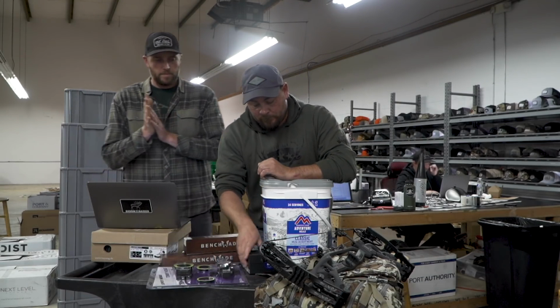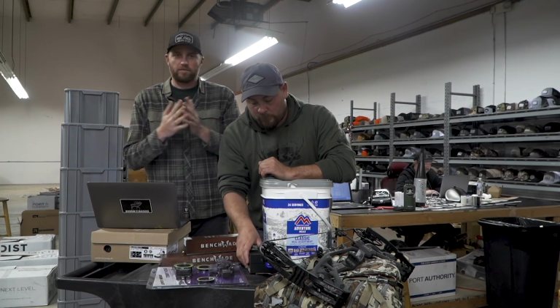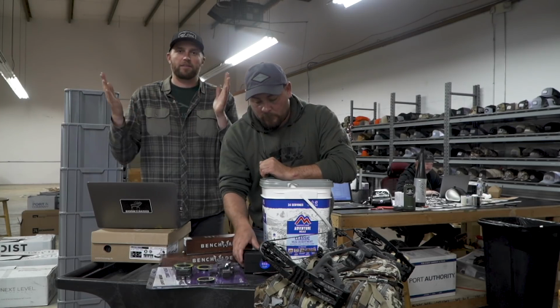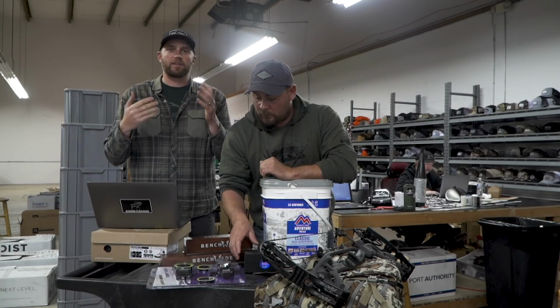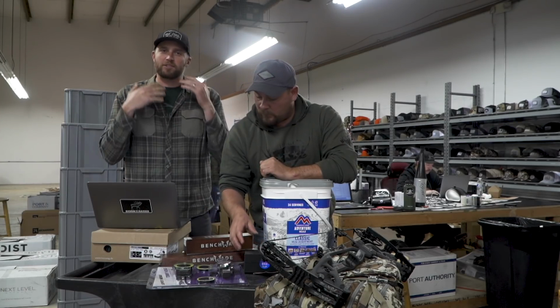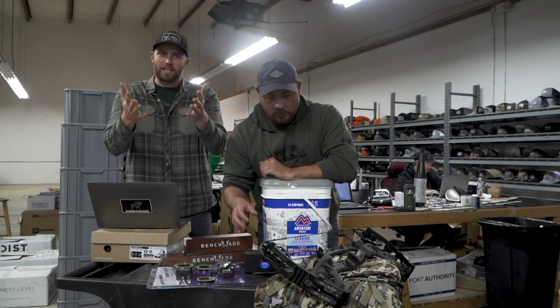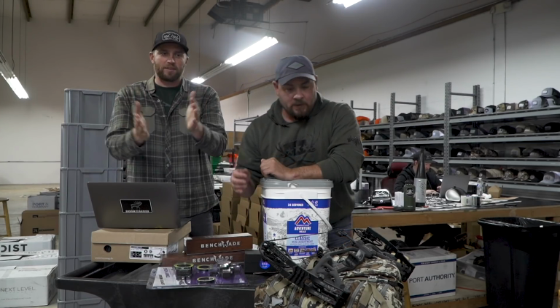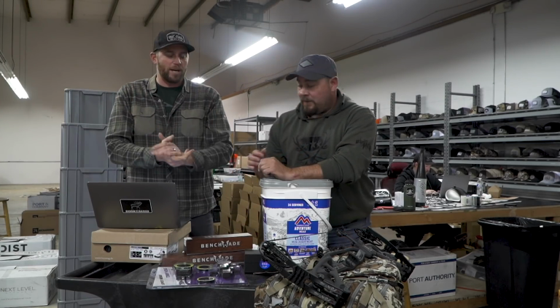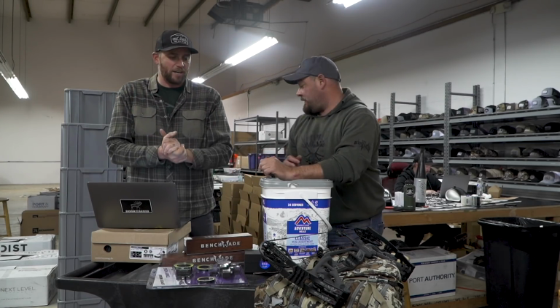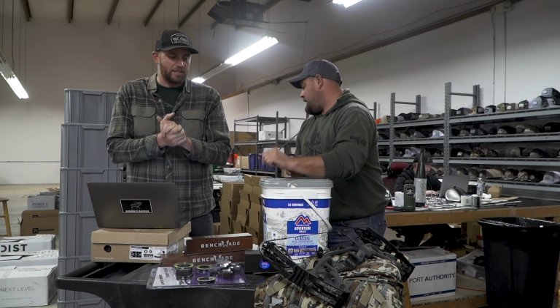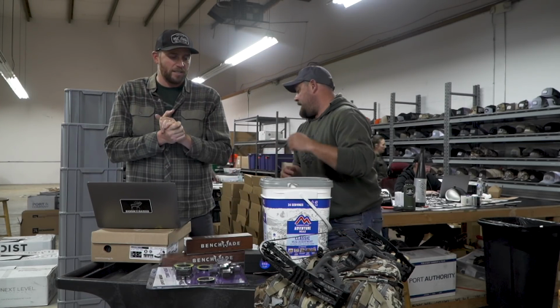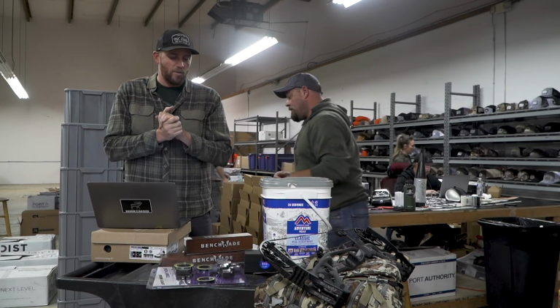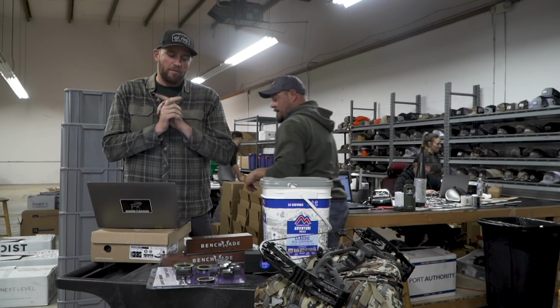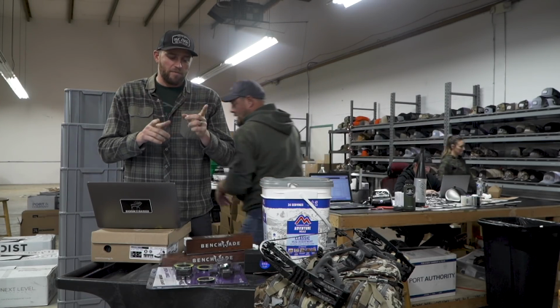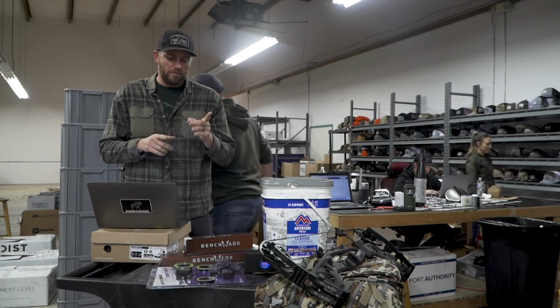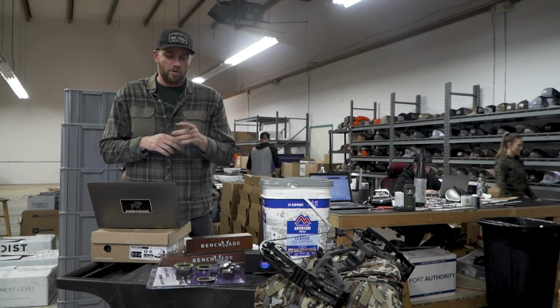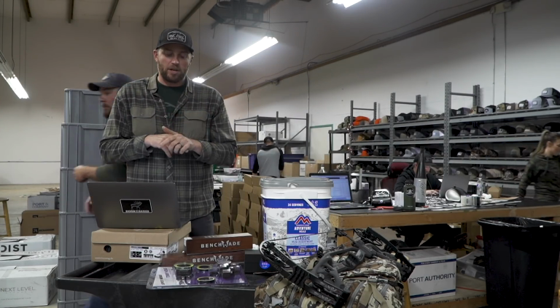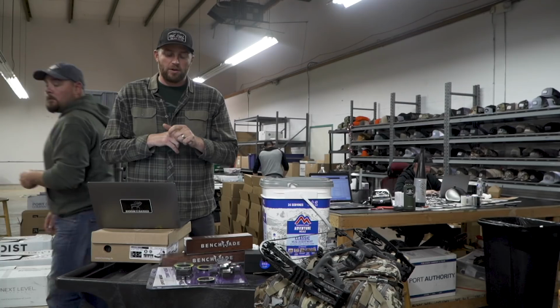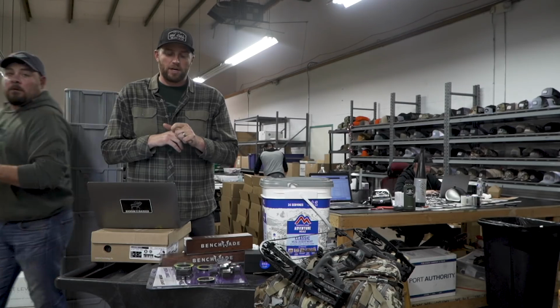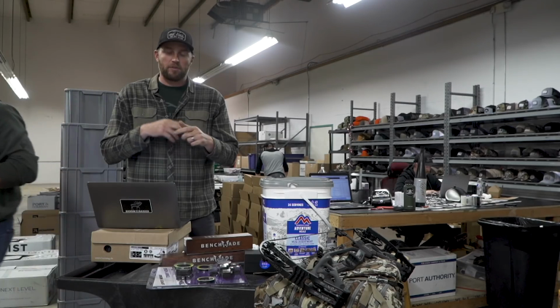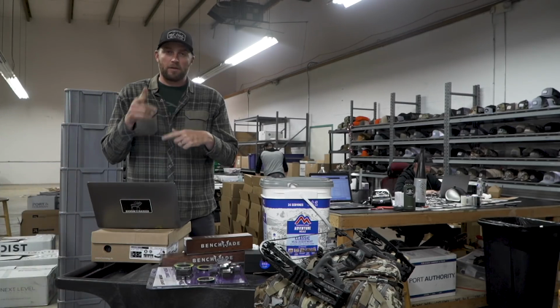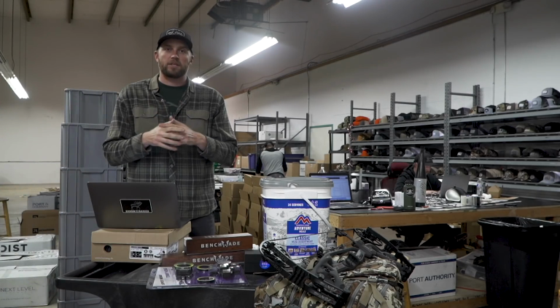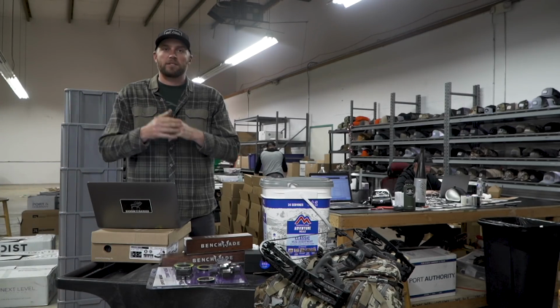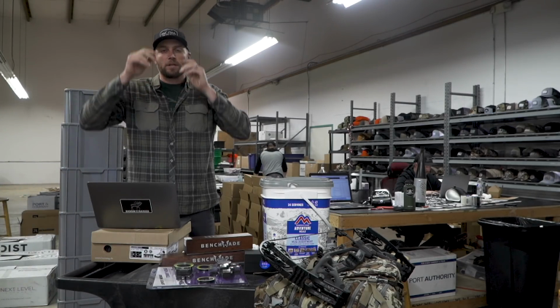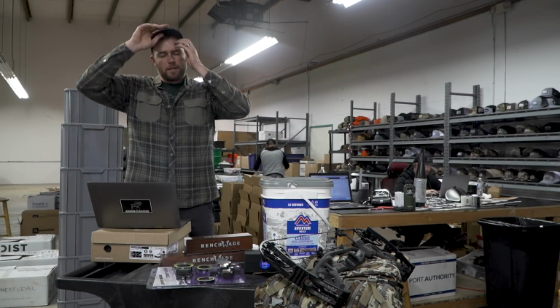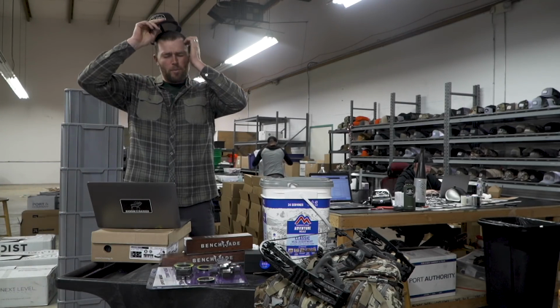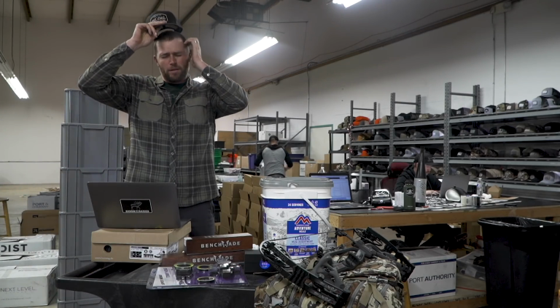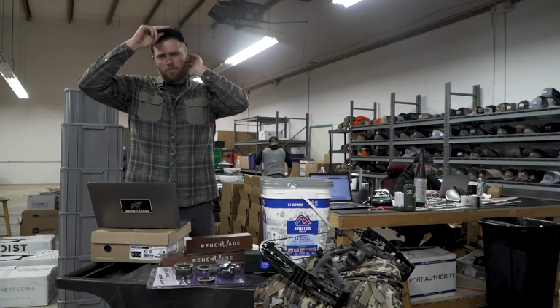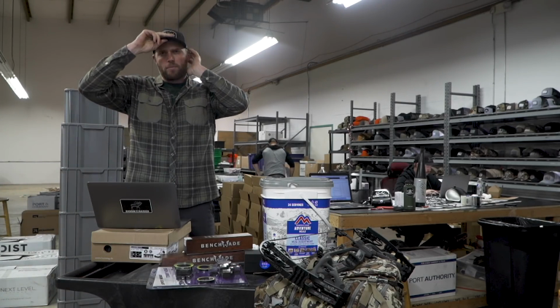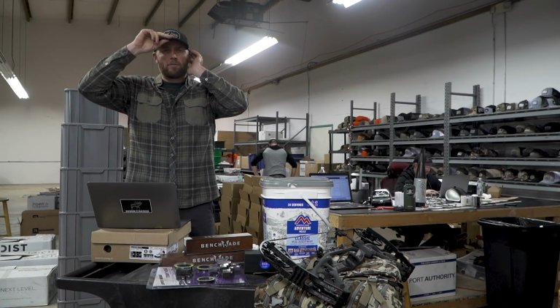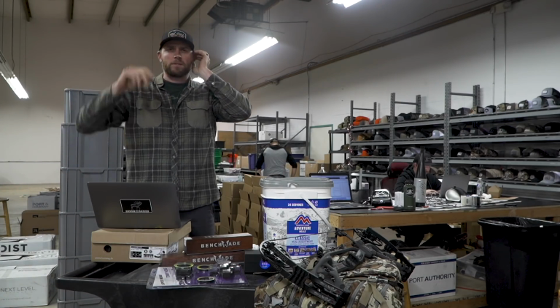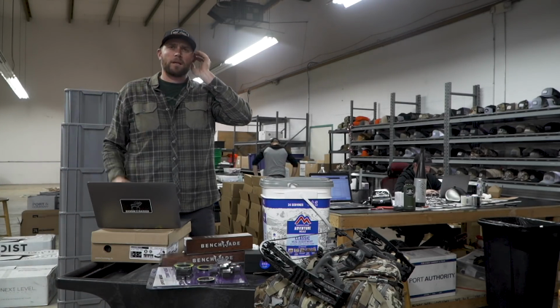Just flying through these, just trying to give stuff away. We've got a few more to go throughout the series — a couple more, three more giveaways, I think.